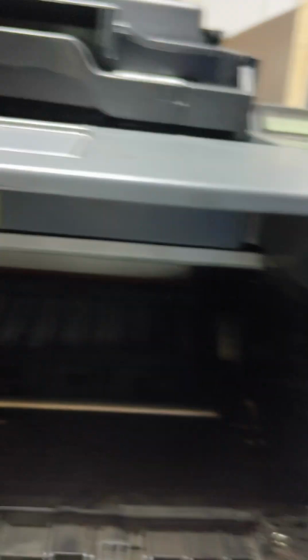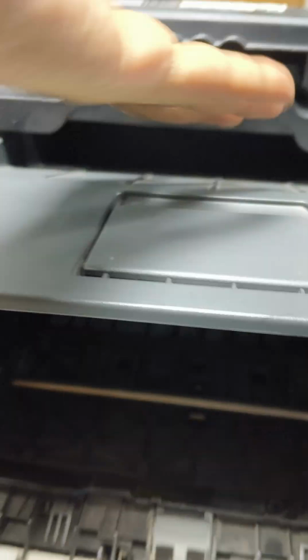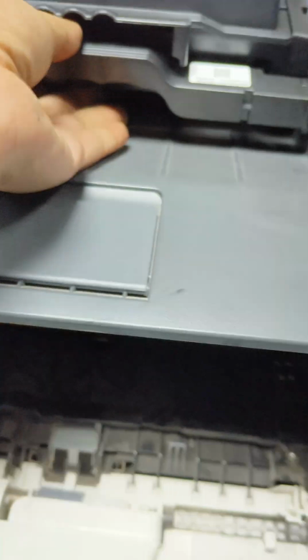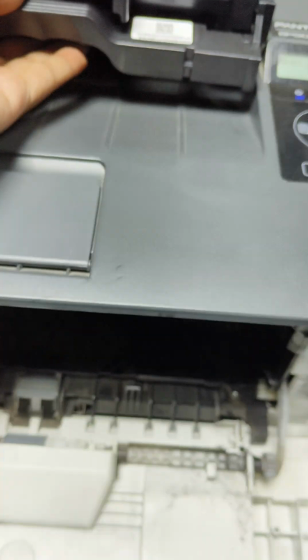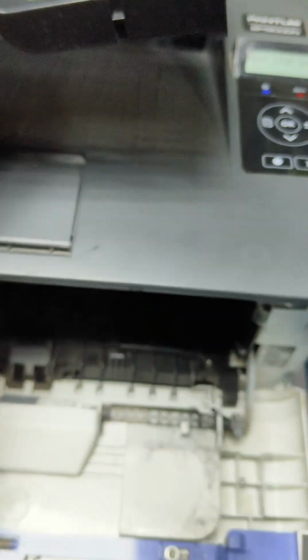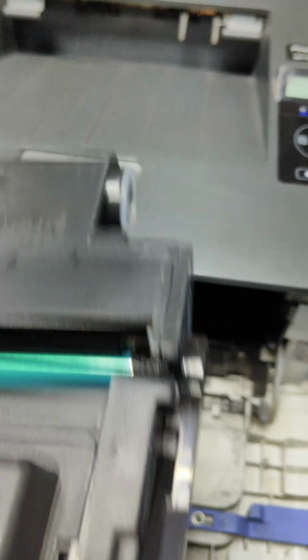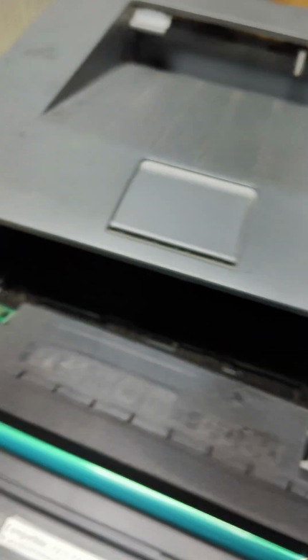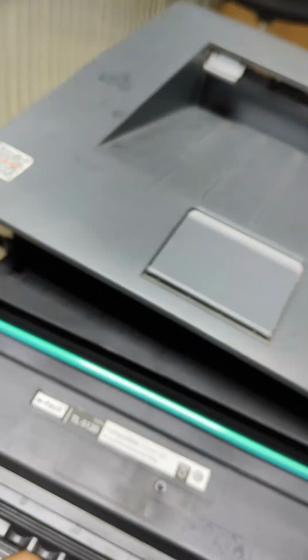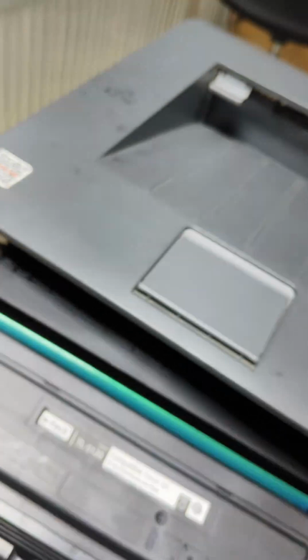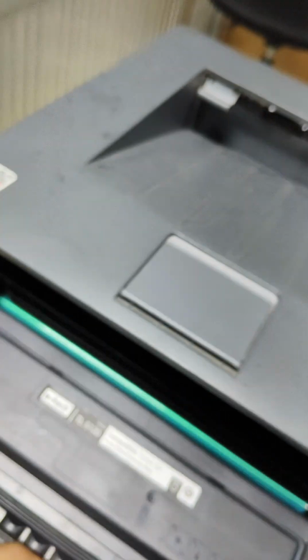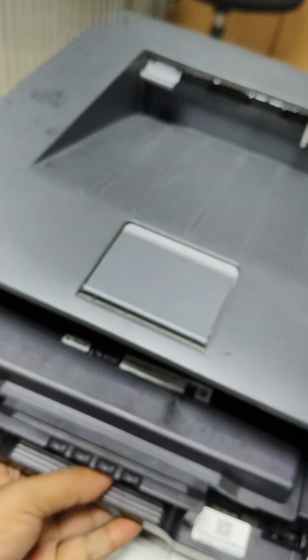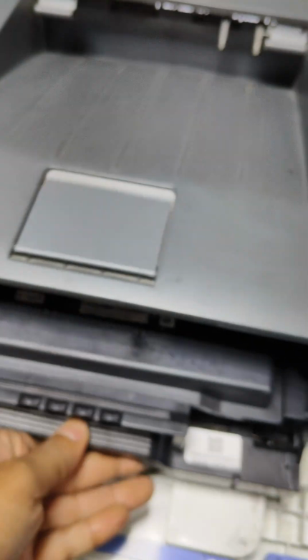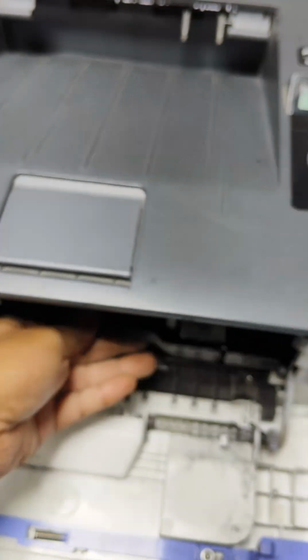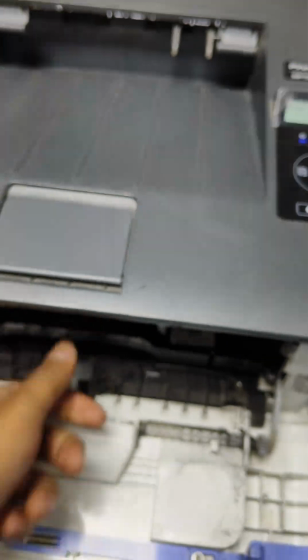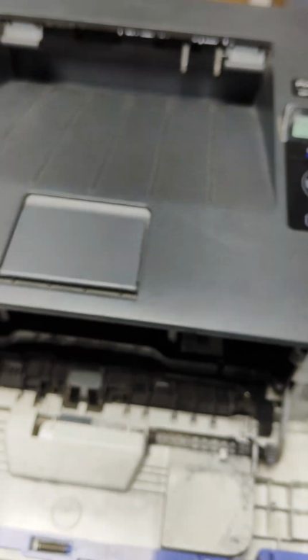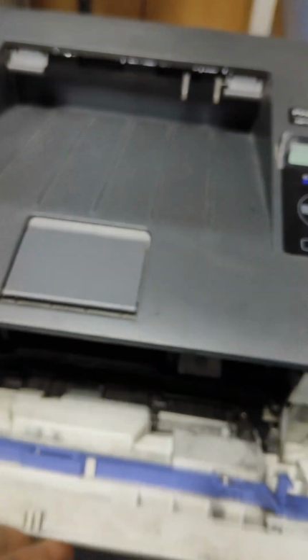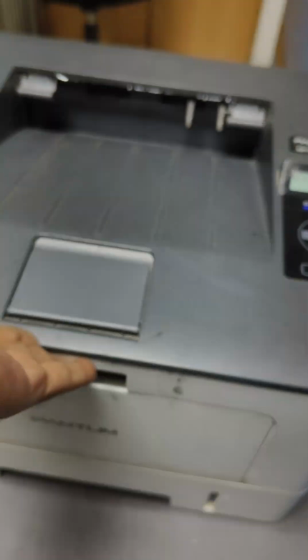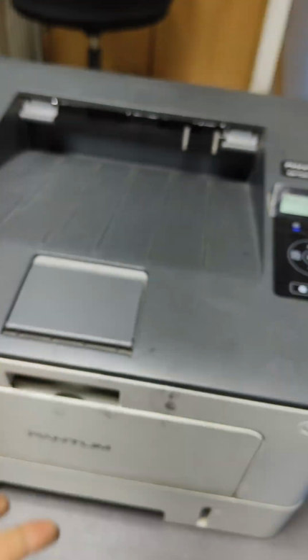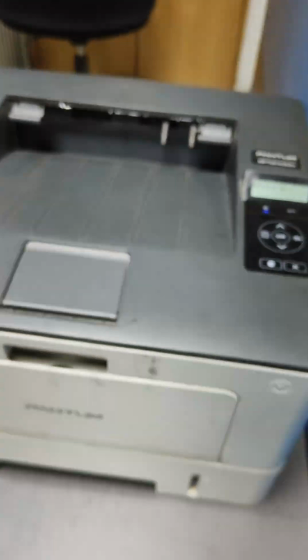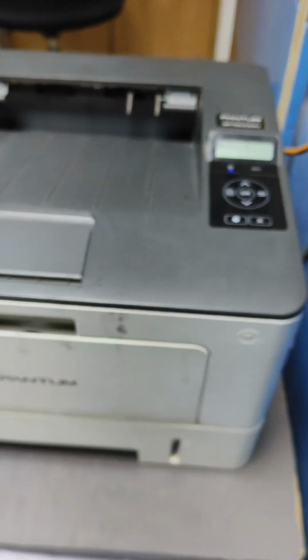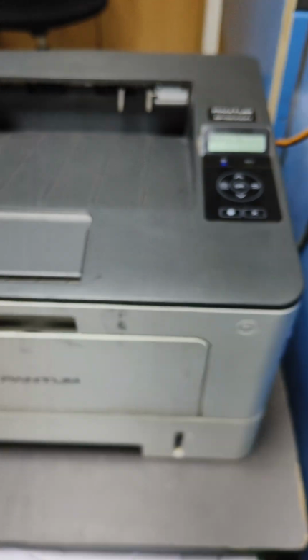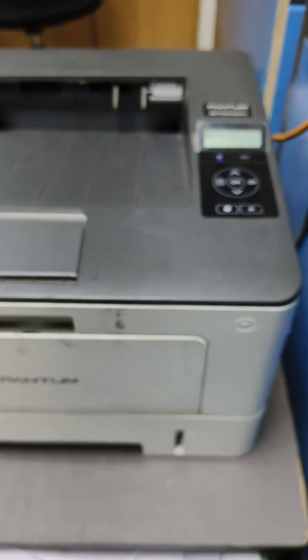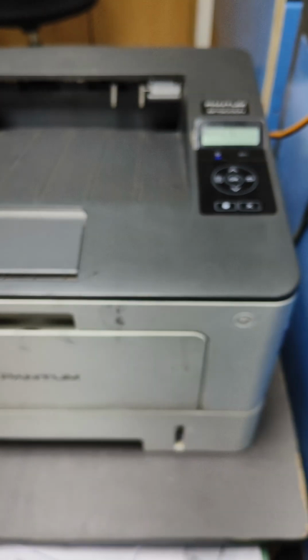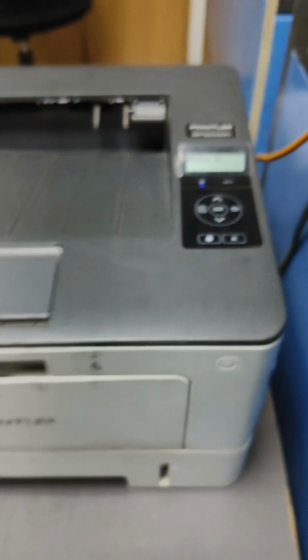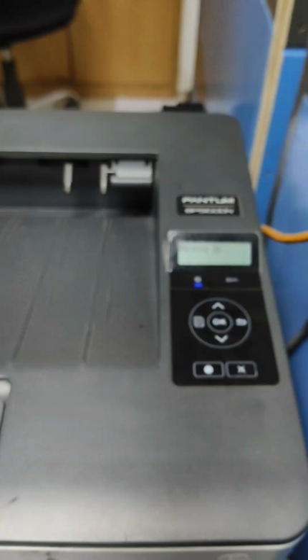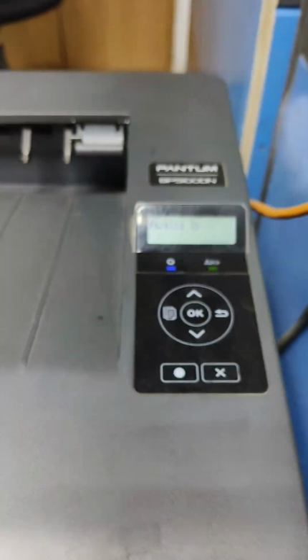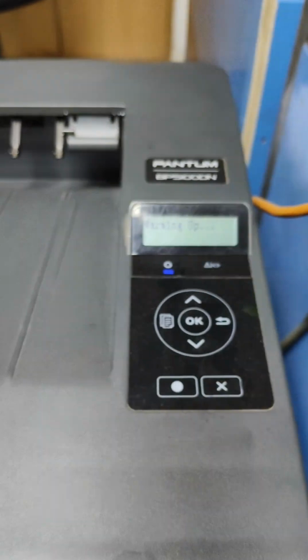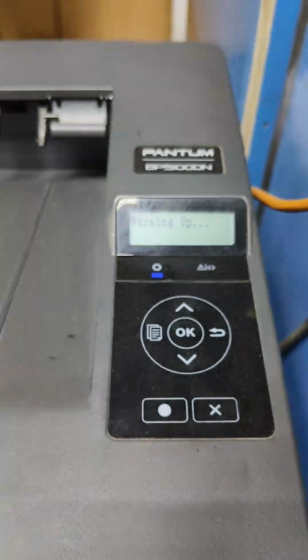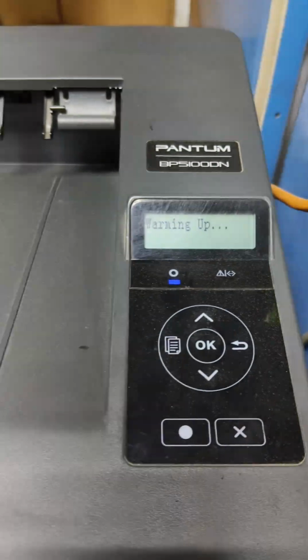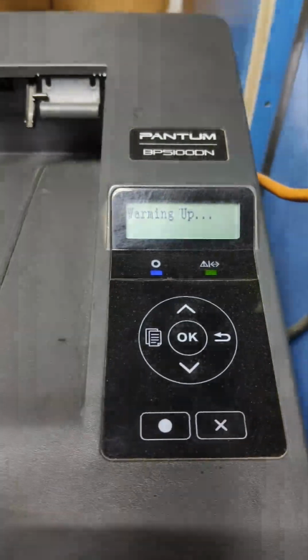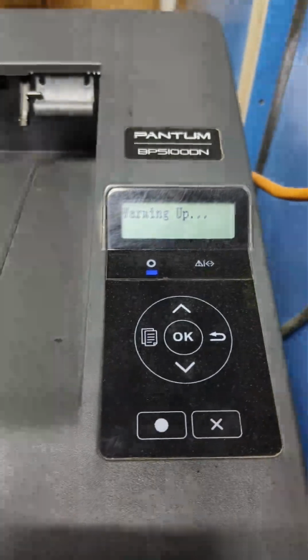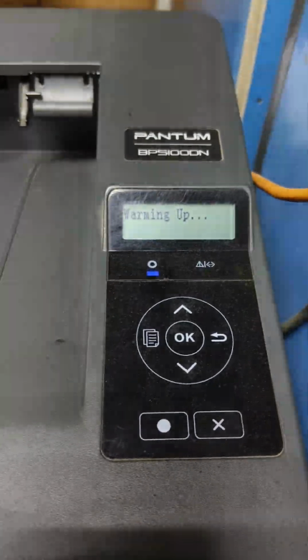Re-install the drum unit. This time wait for a while, until the printer loading time.